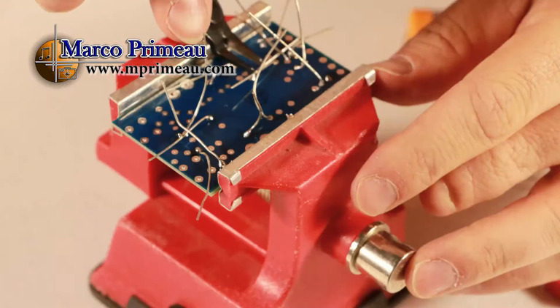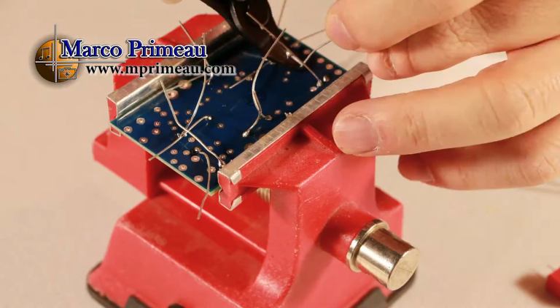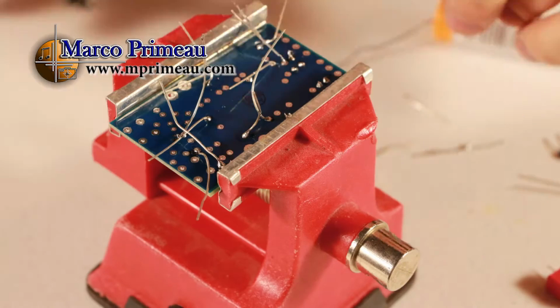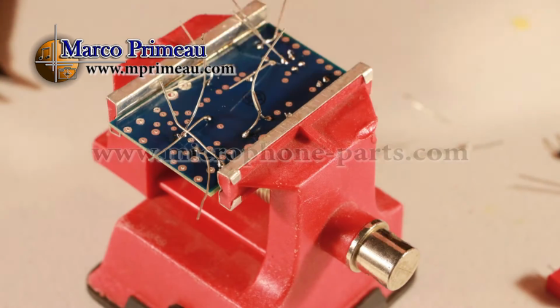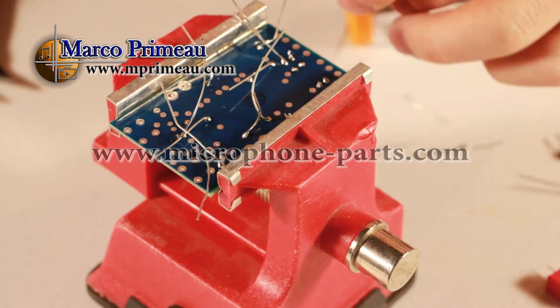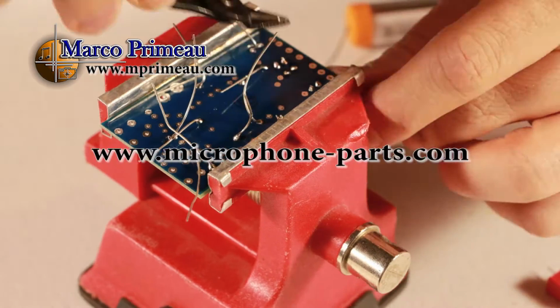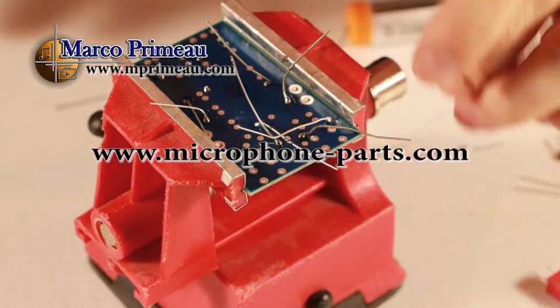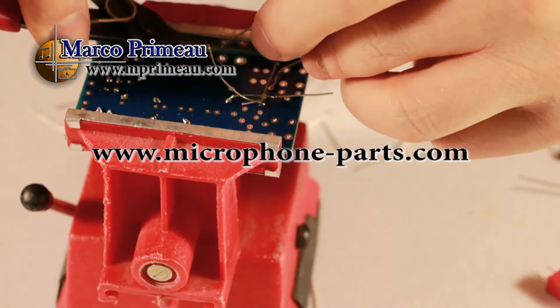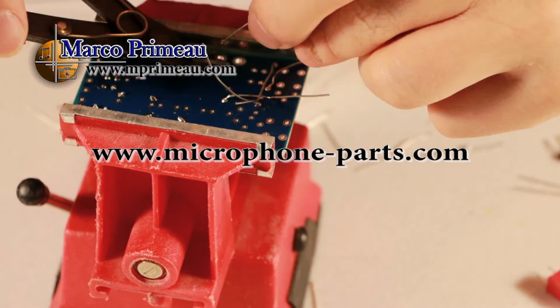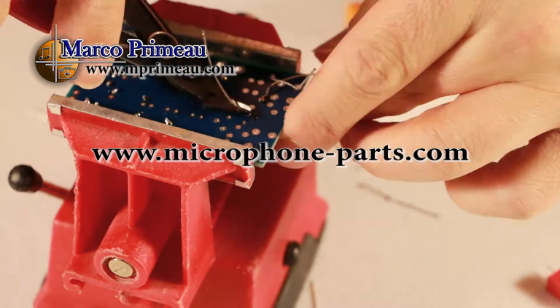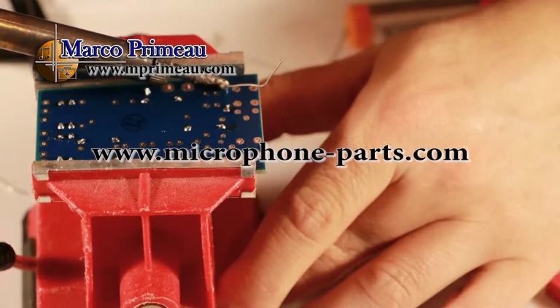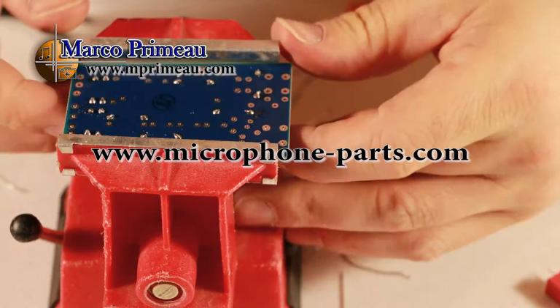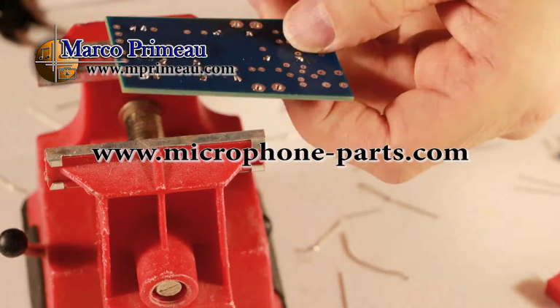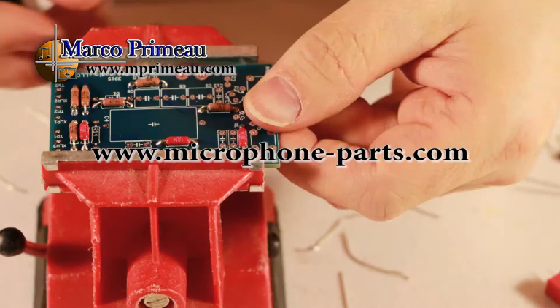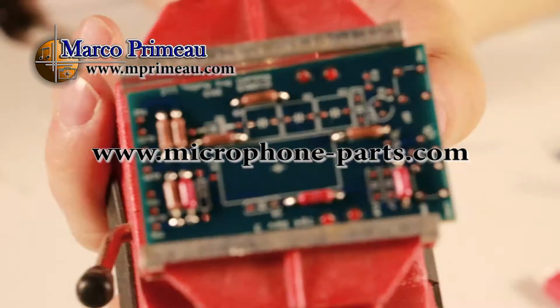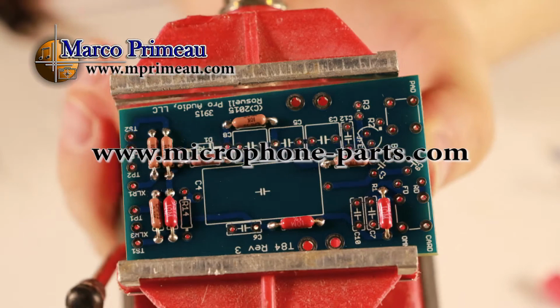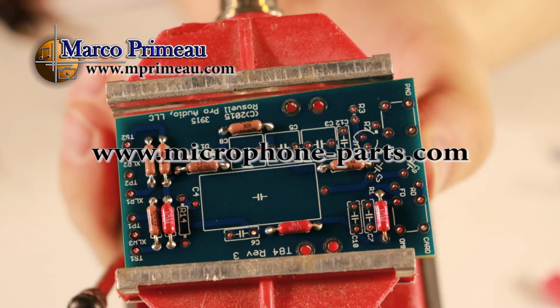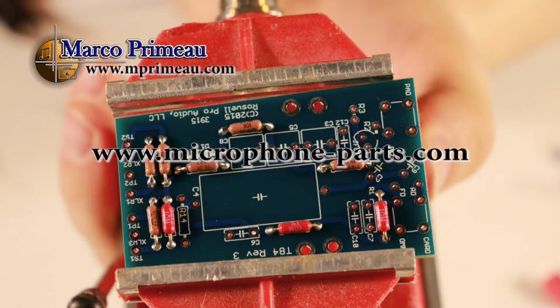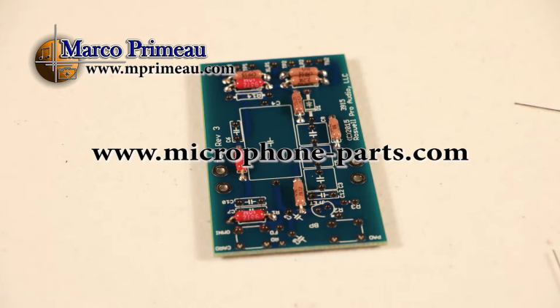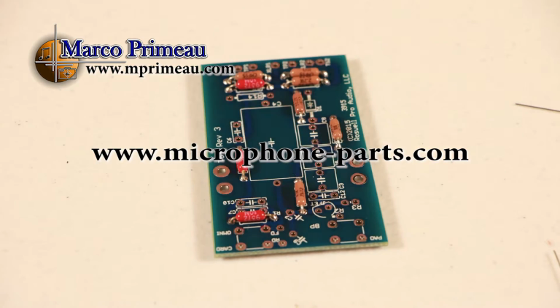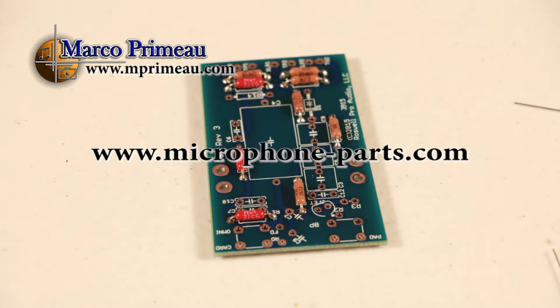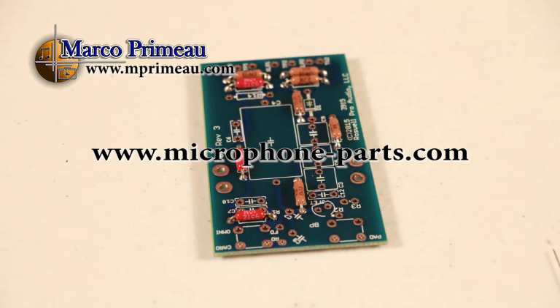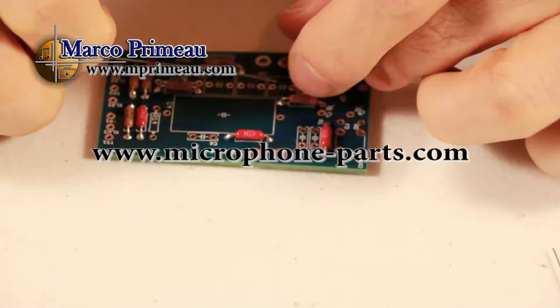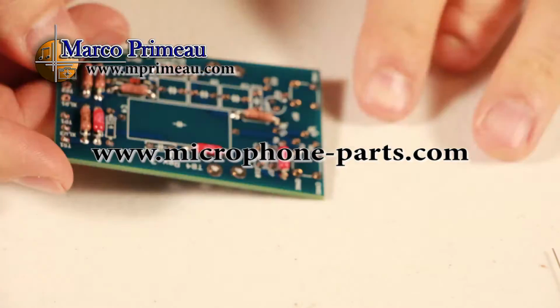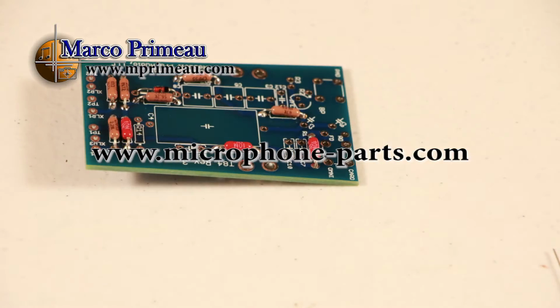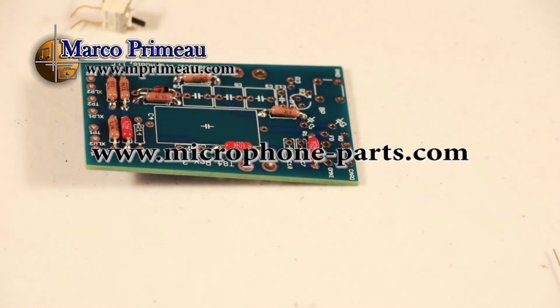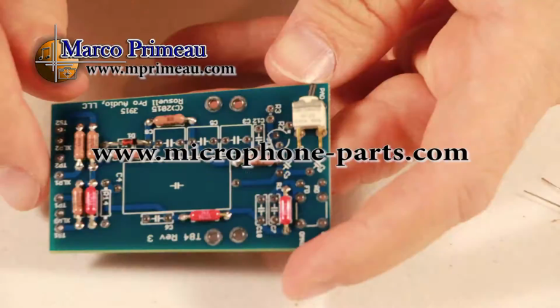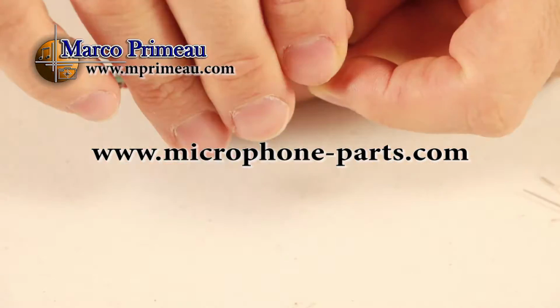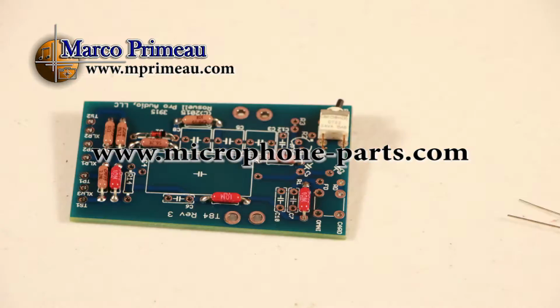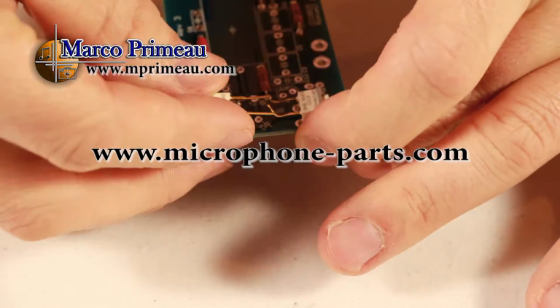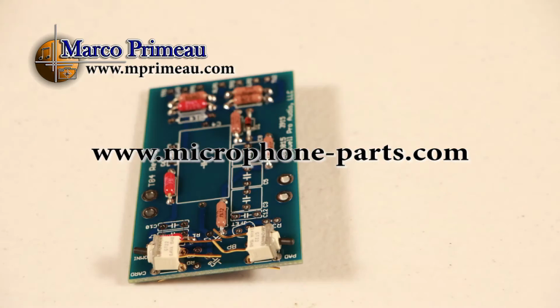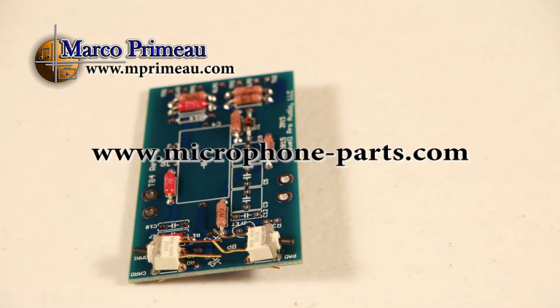Also, if you ever make a mistake, MicrophoneParts.com has an amazing support system and detailed charts with voltage test points to help you get any issues solved quickly.